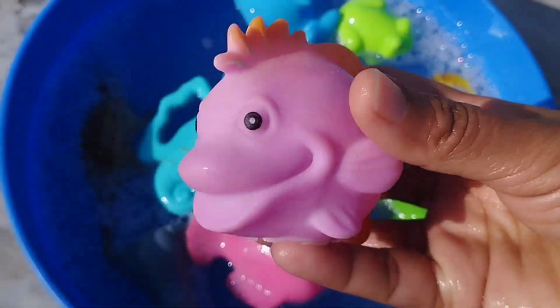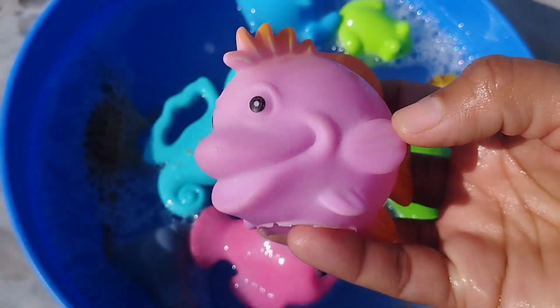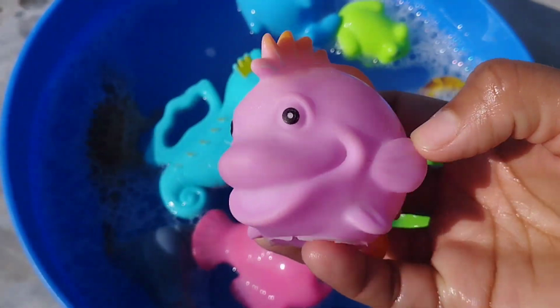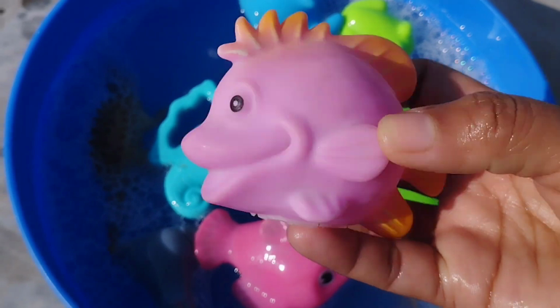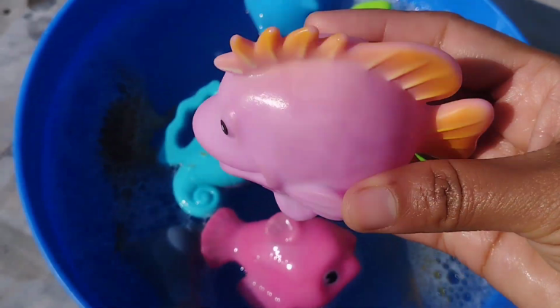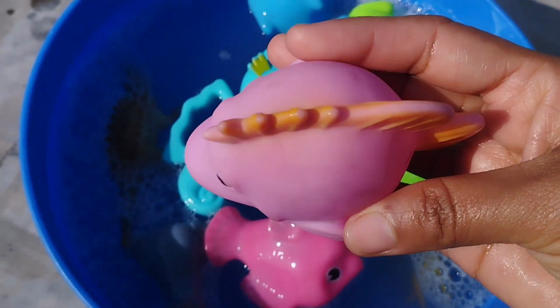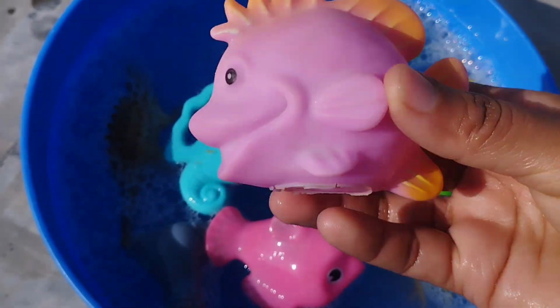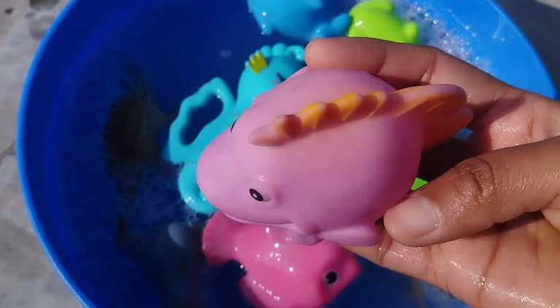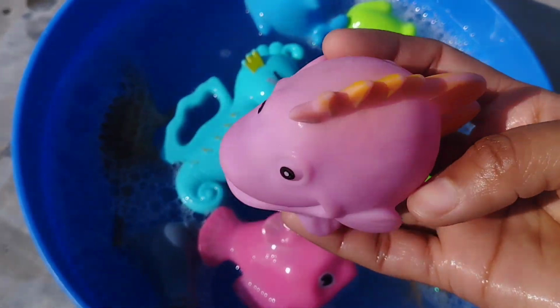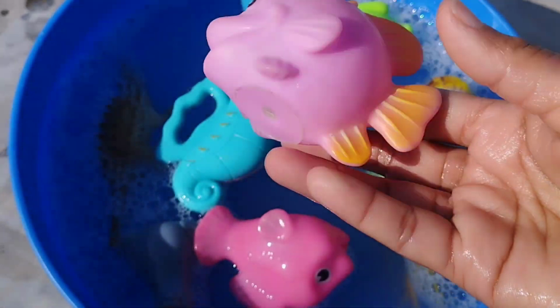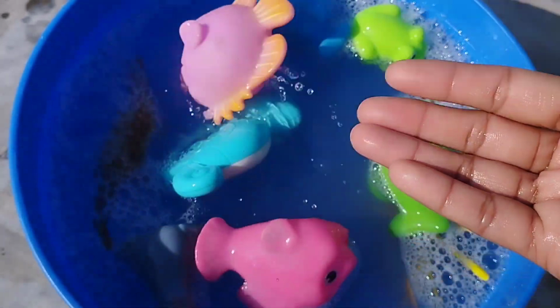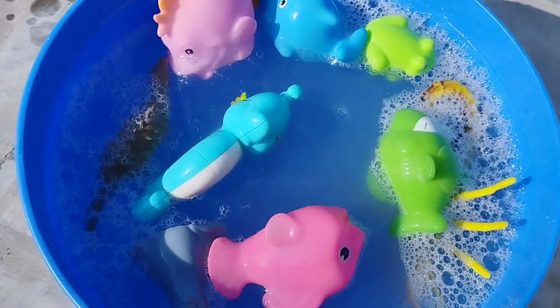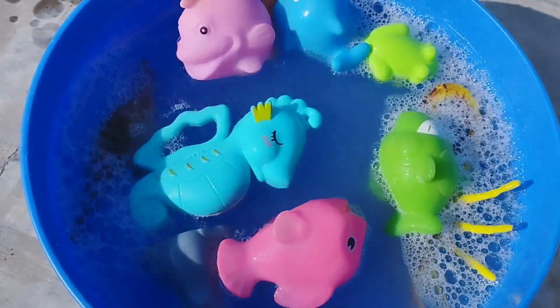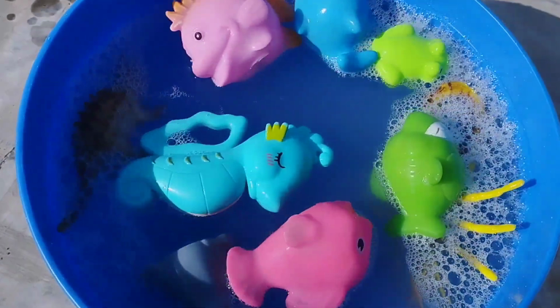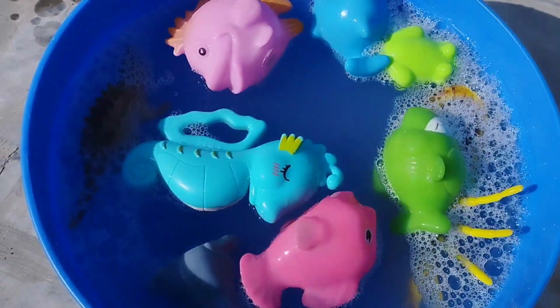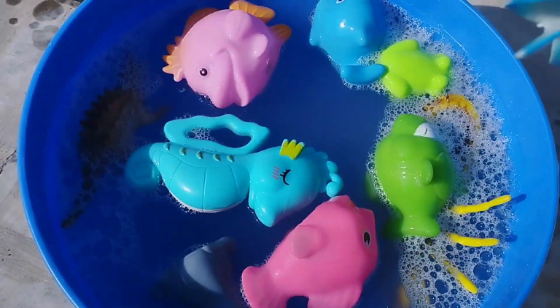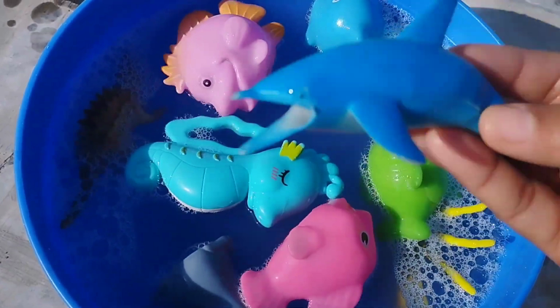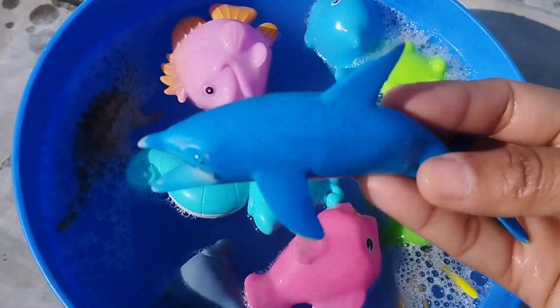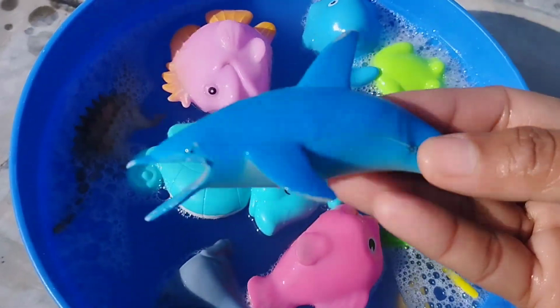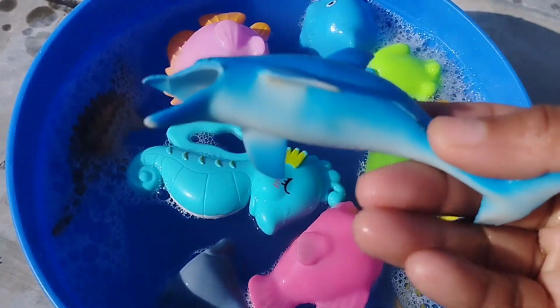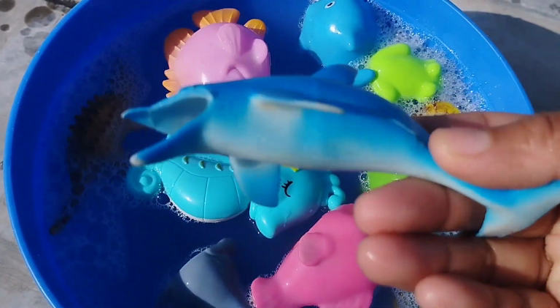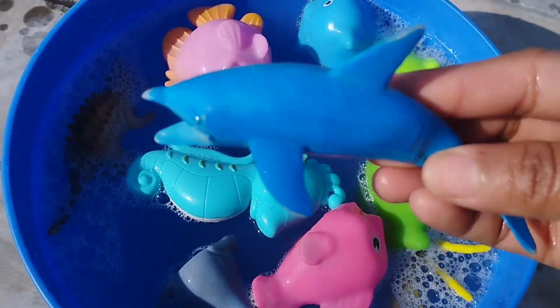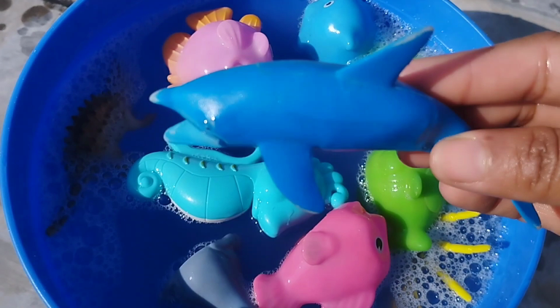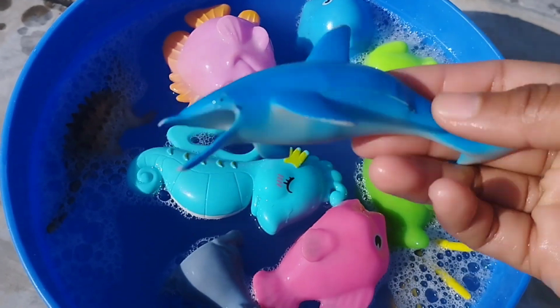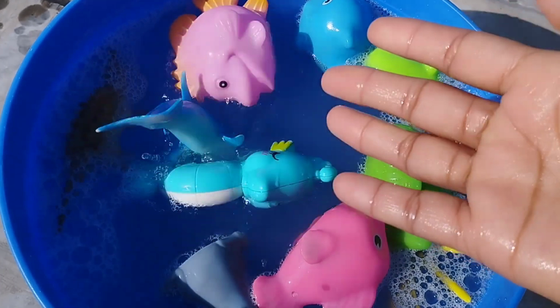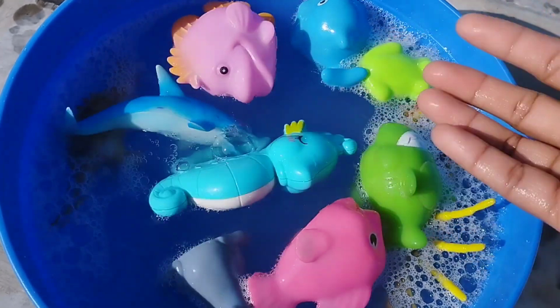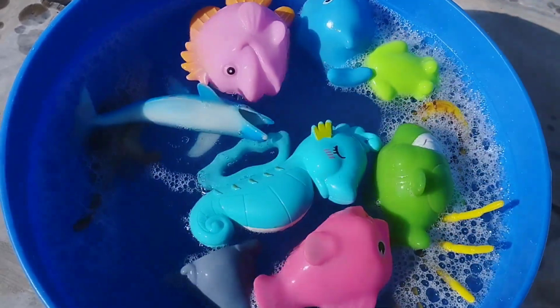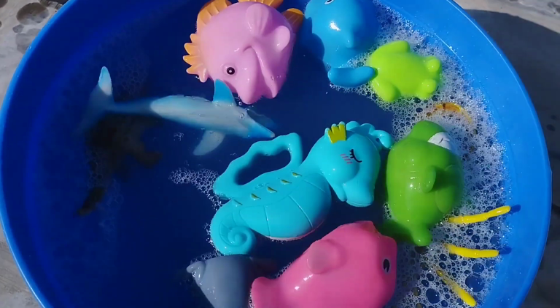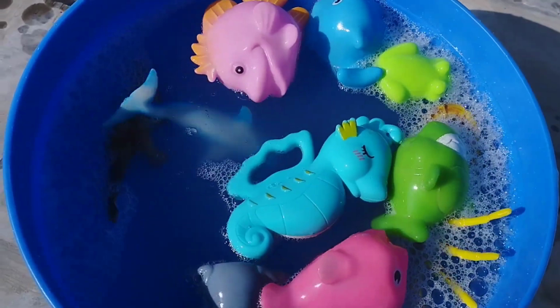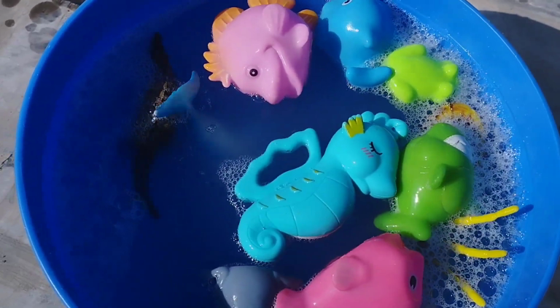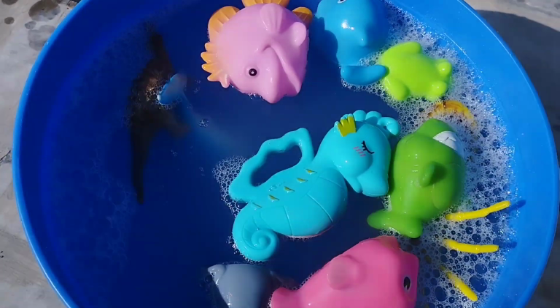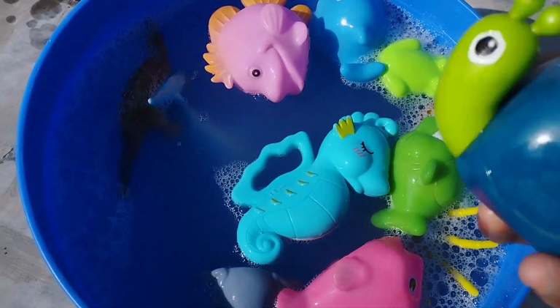A catfish. This is a catfish. A dolphin. This is a dolphin.